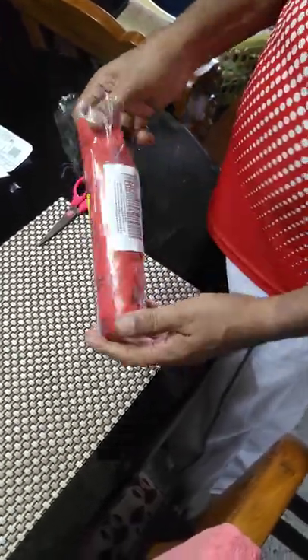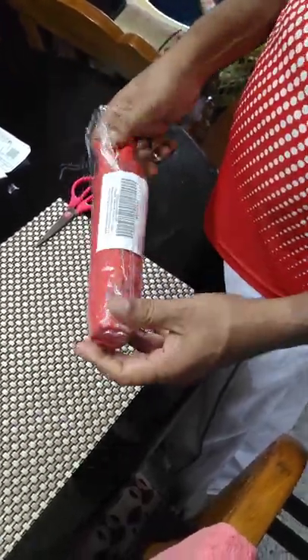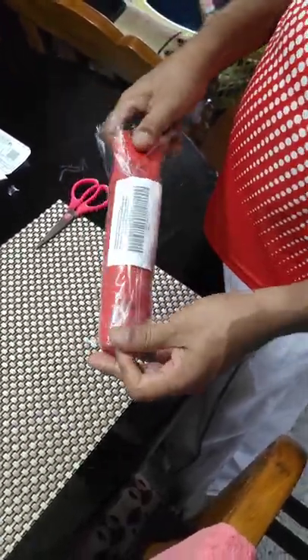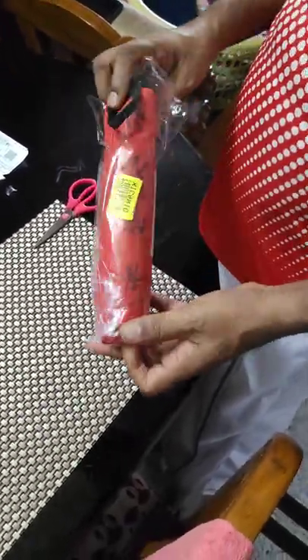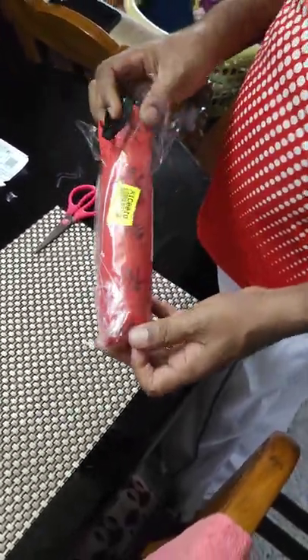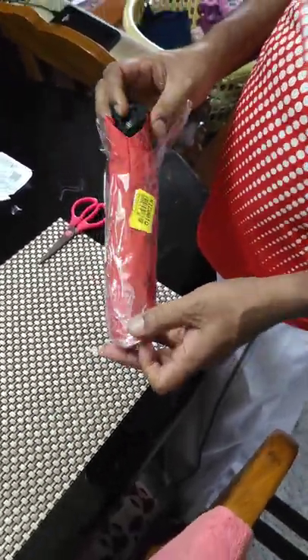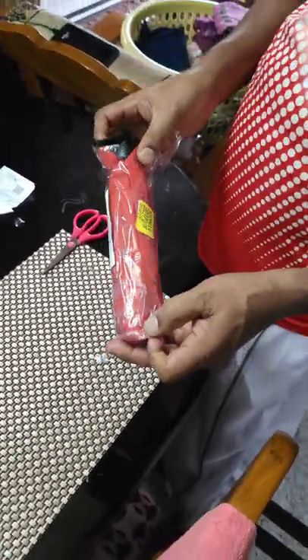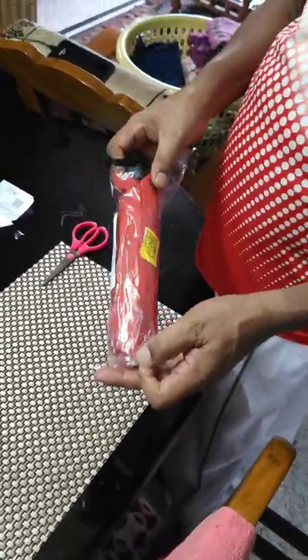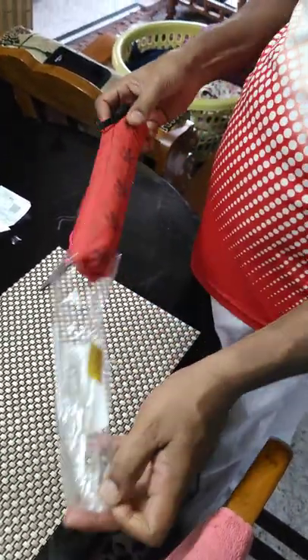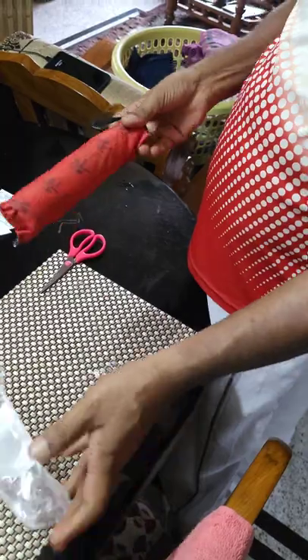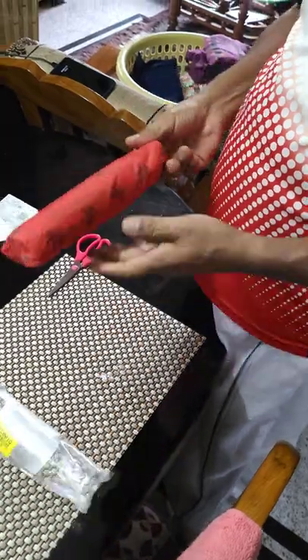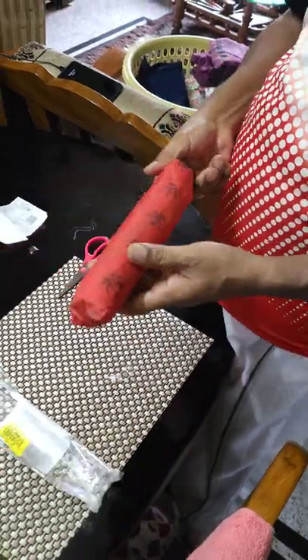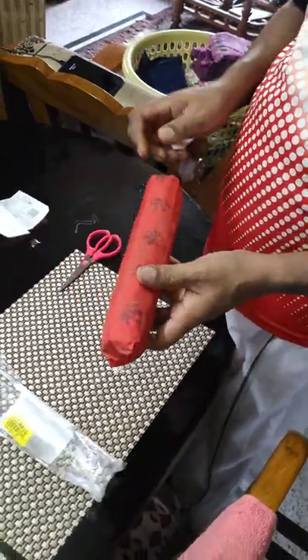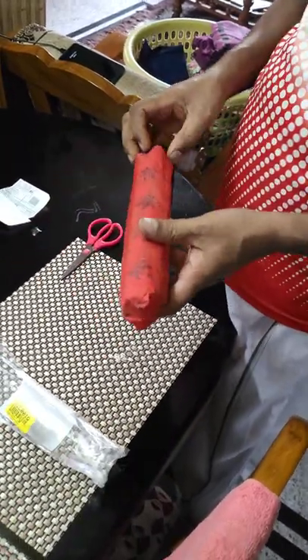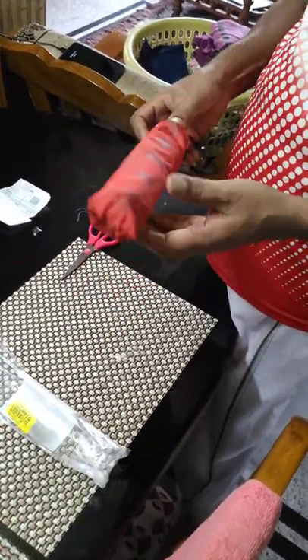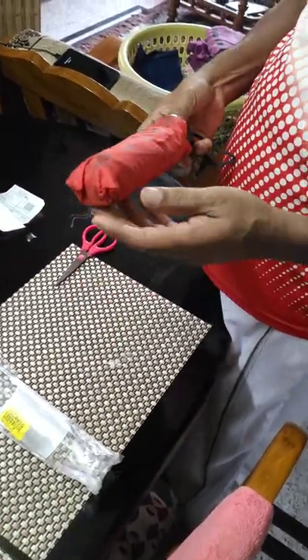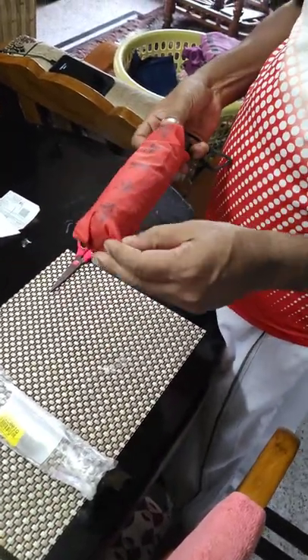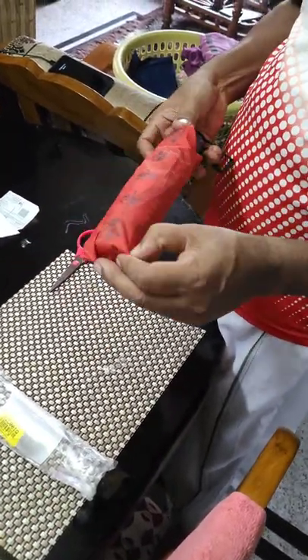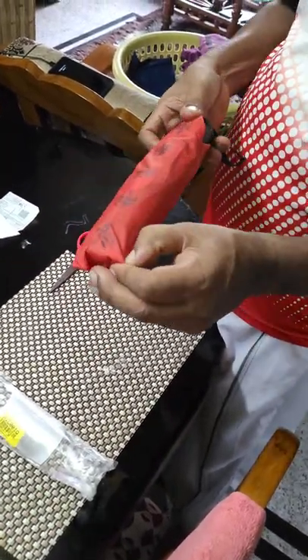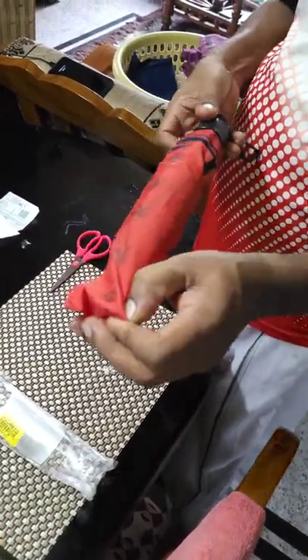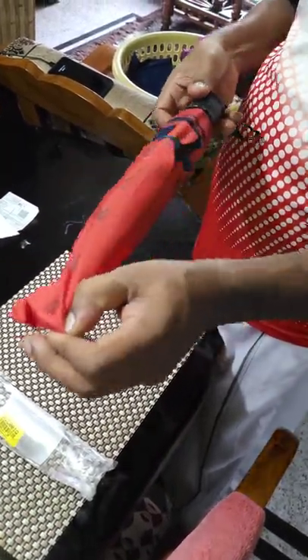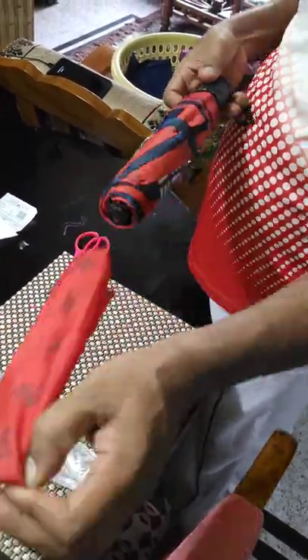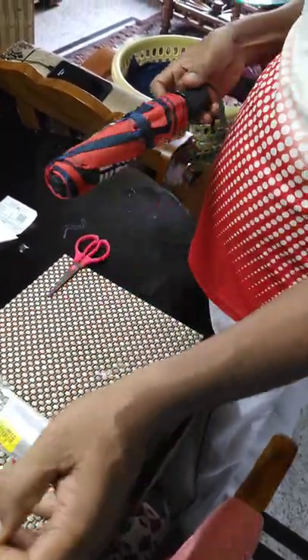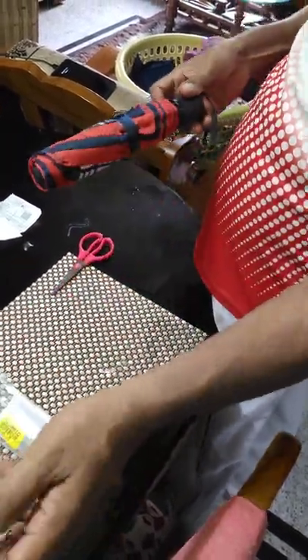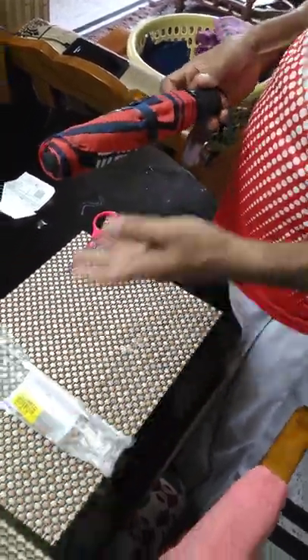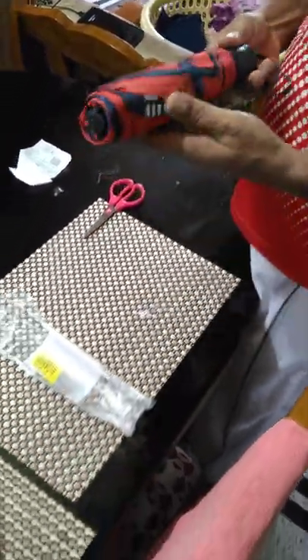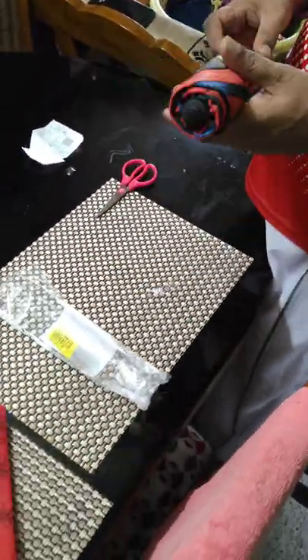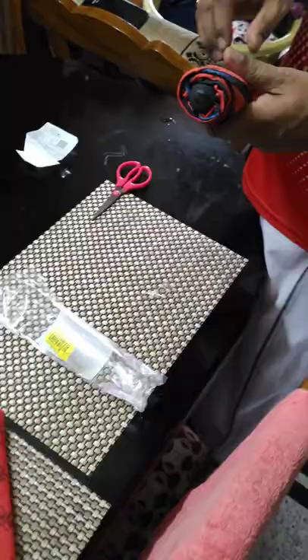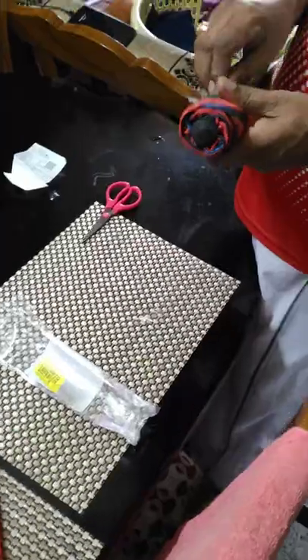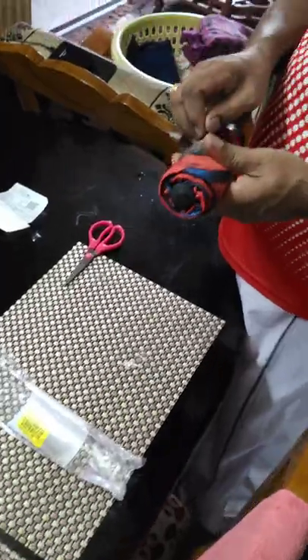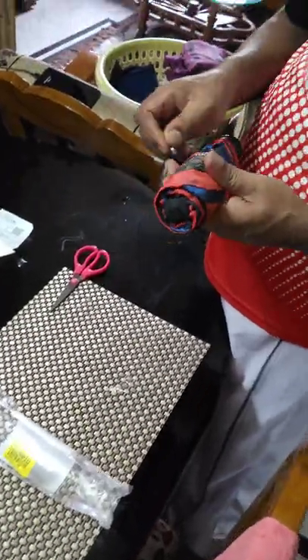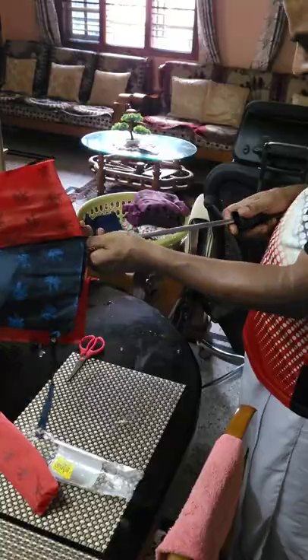Now my dad is removing the plastic cover. There is an extra cover for protection which I liked. It's an RCB fan logo umbrella with a red and black theme.